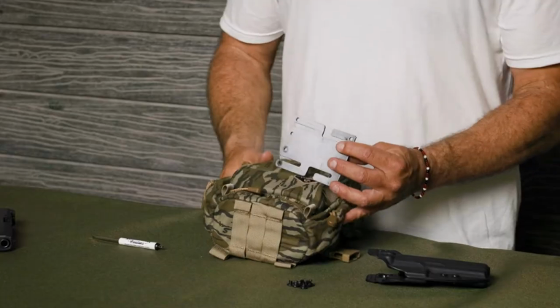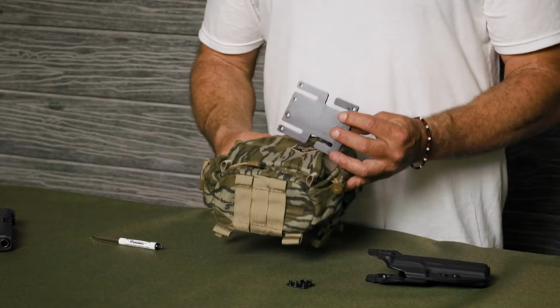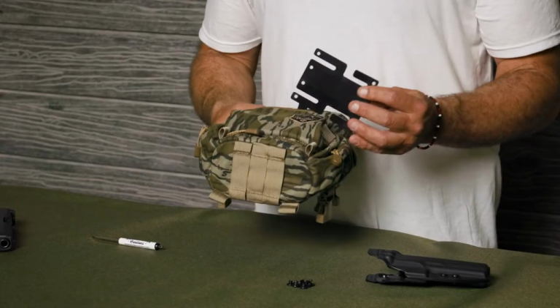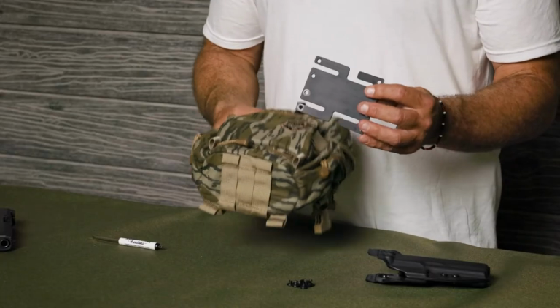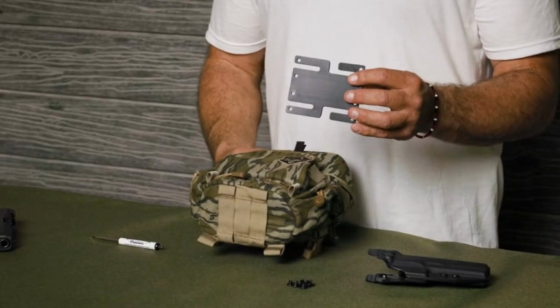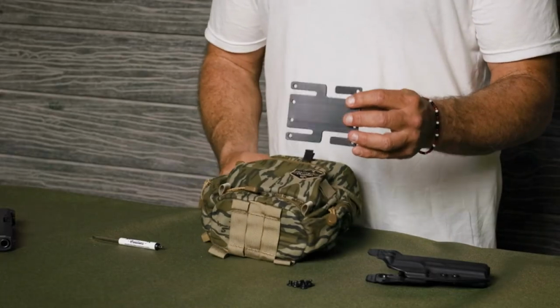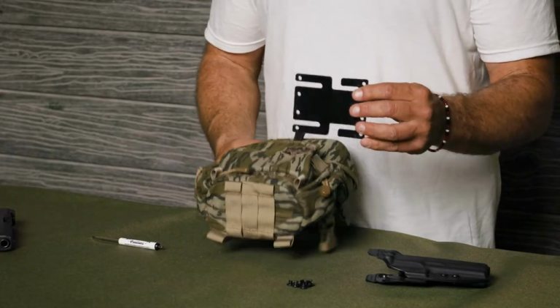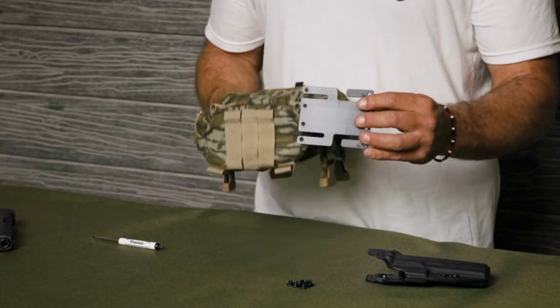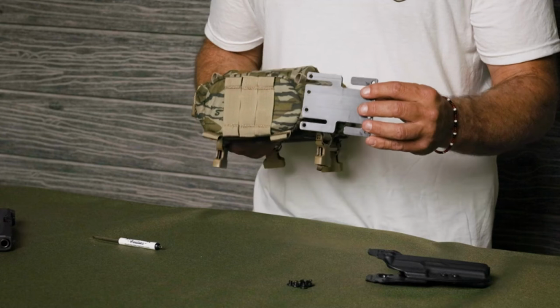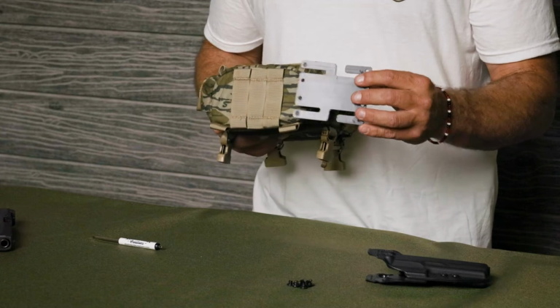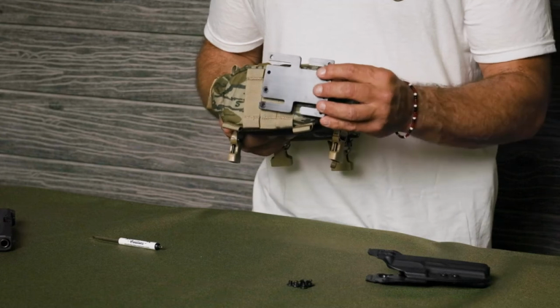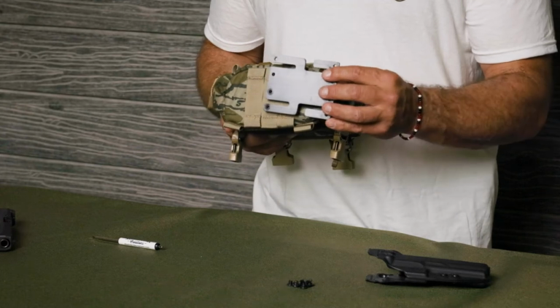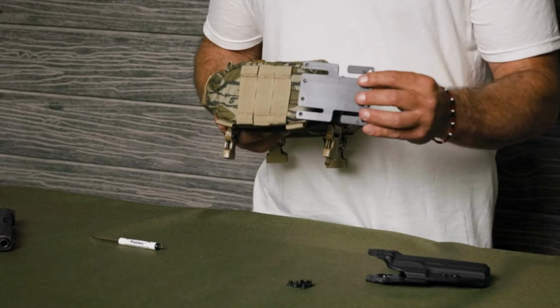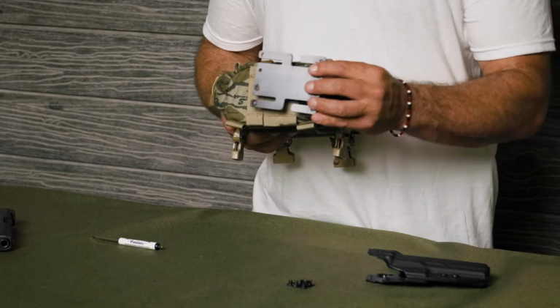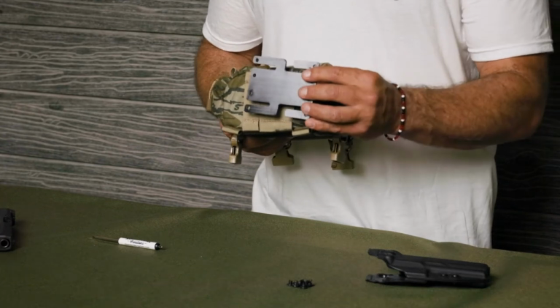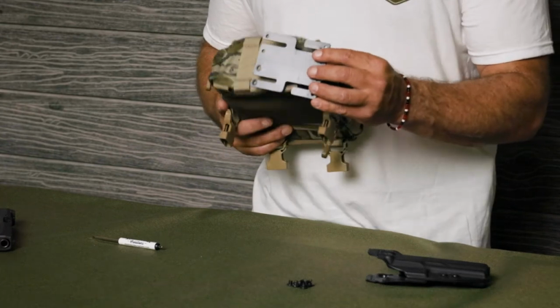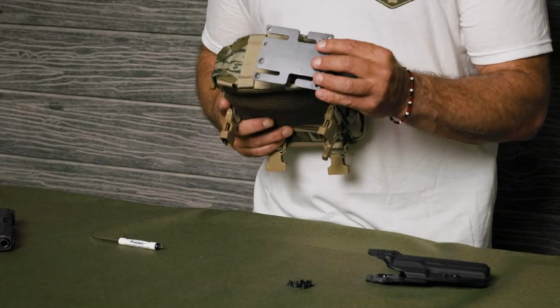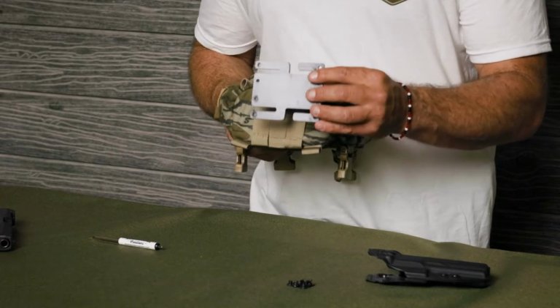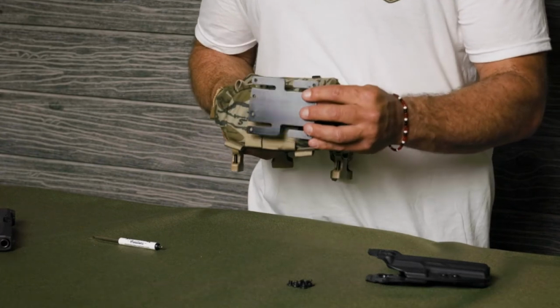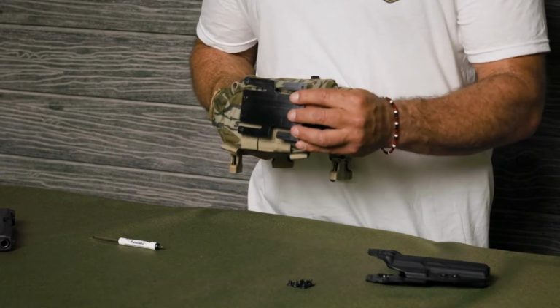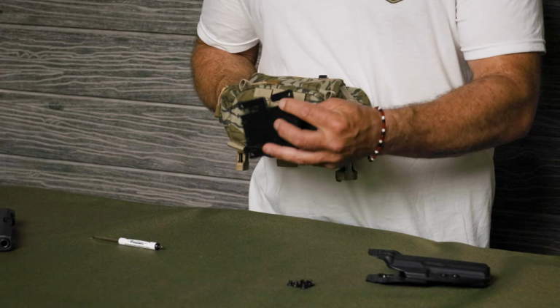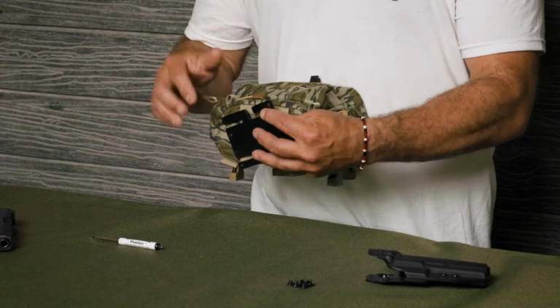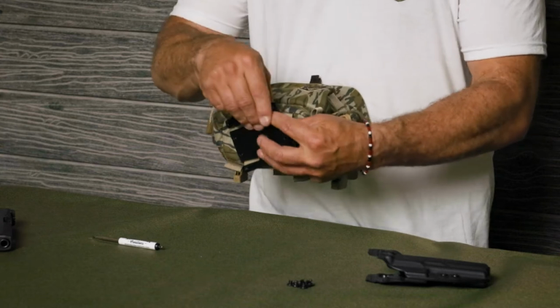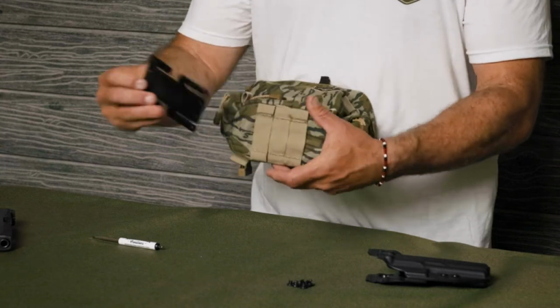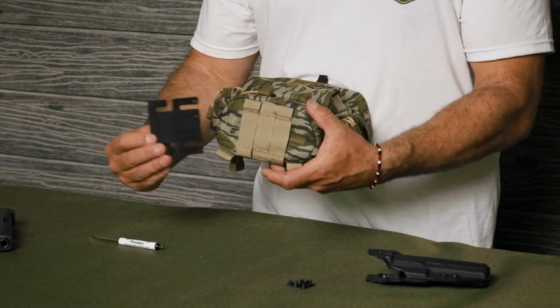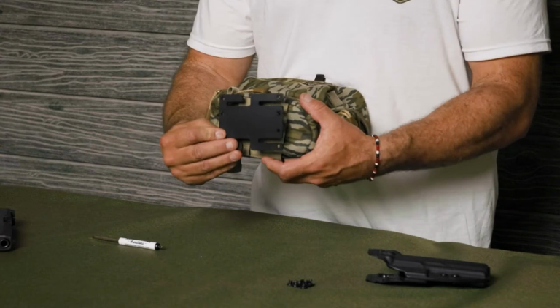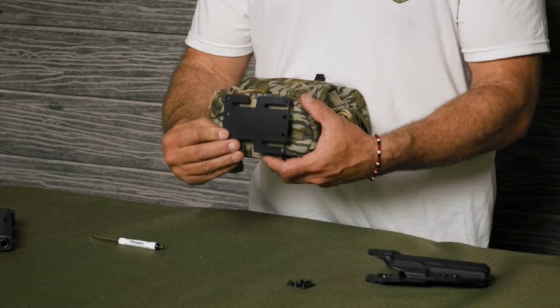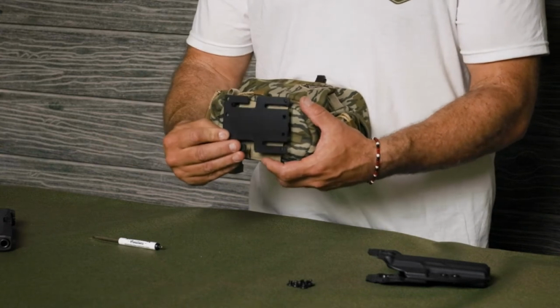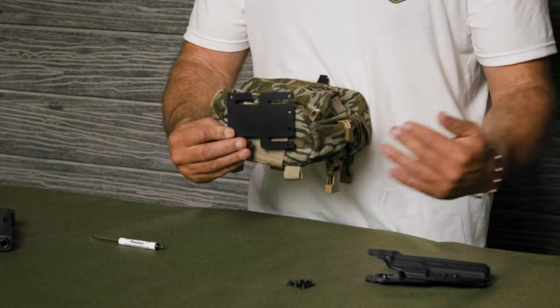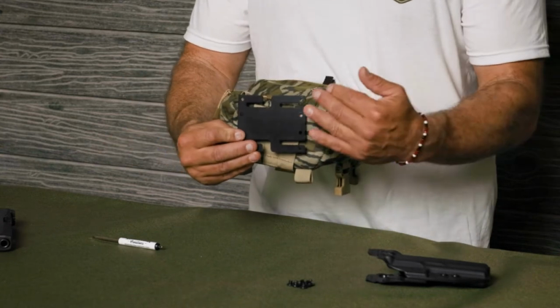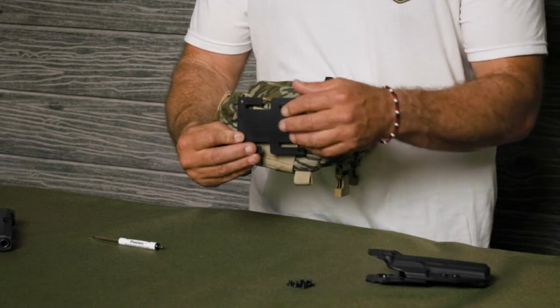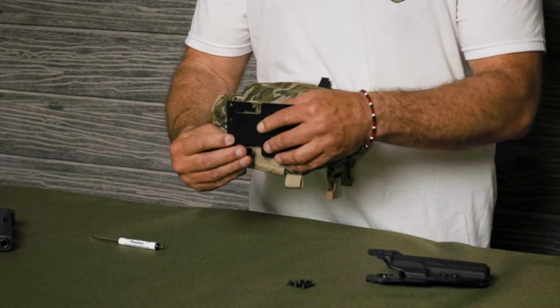If you're going to connect it for right-handed use, you're going to slide the bracket into the webbing from the left if you're looking at the bottom of the pack. If it's left-handed, you just slide it in like this for a left-handed orientation.